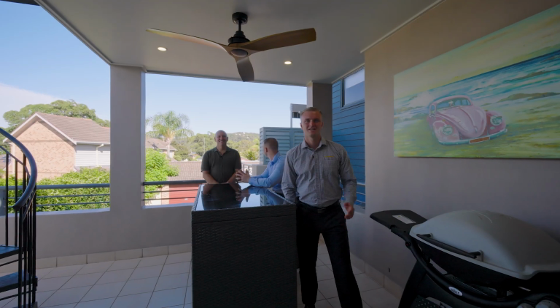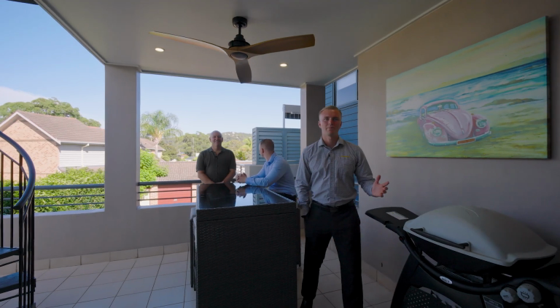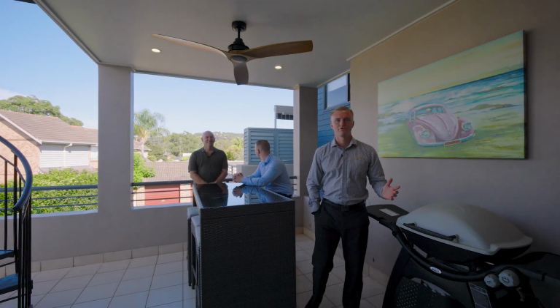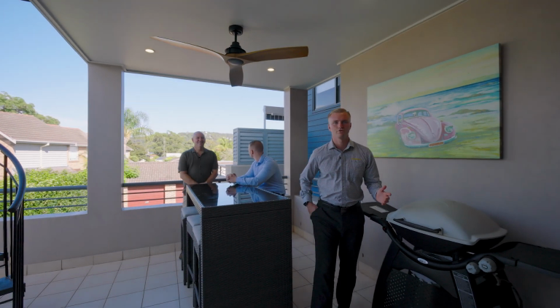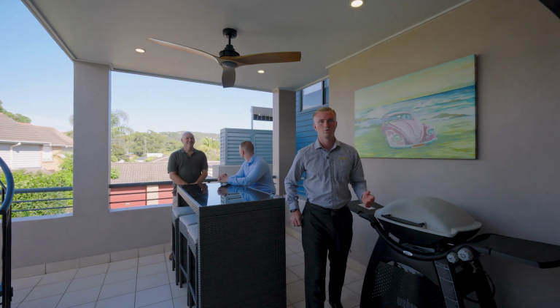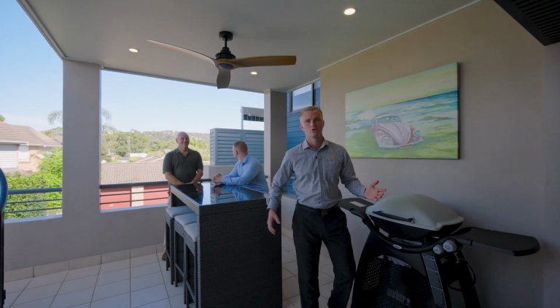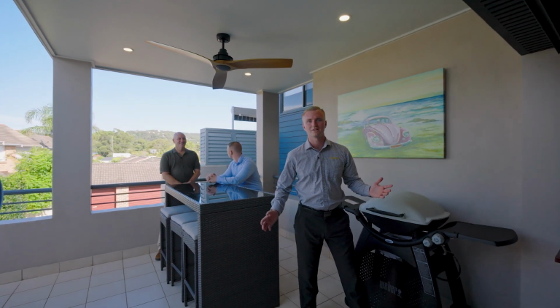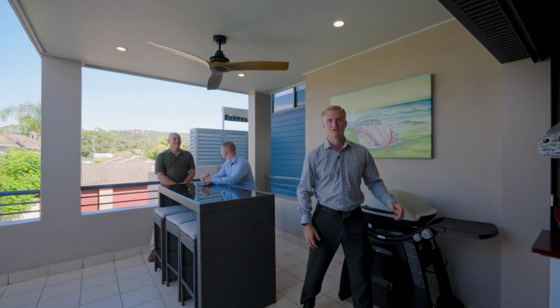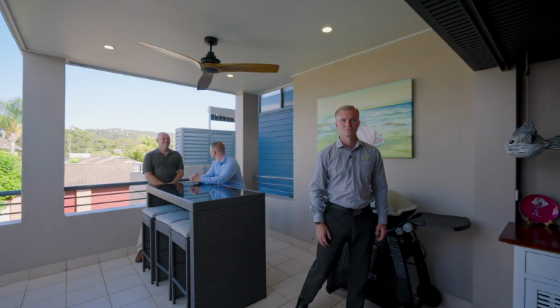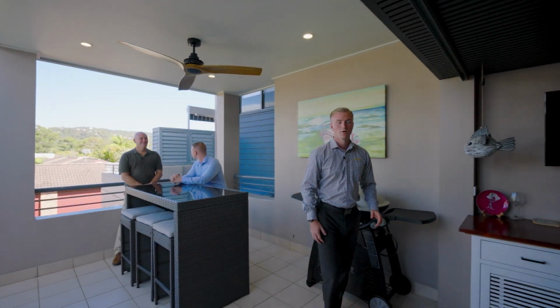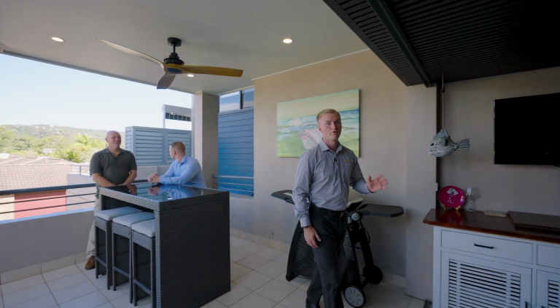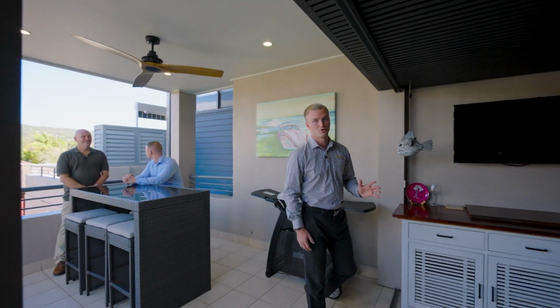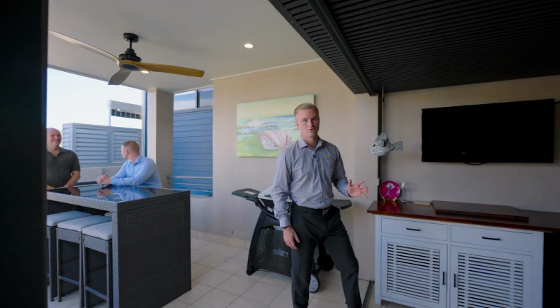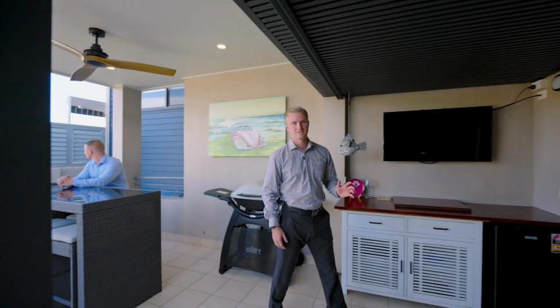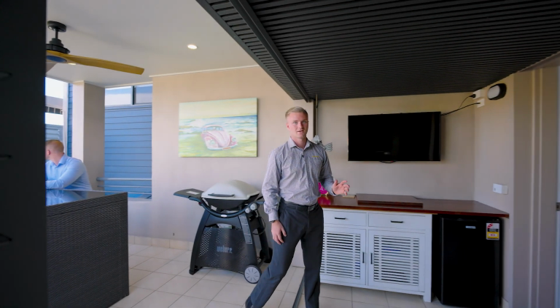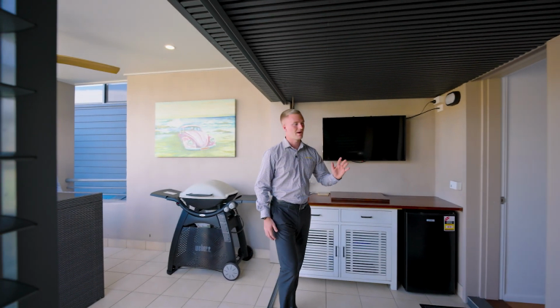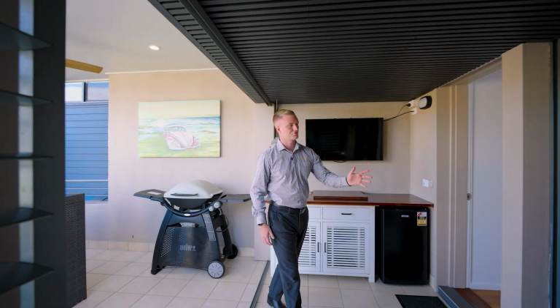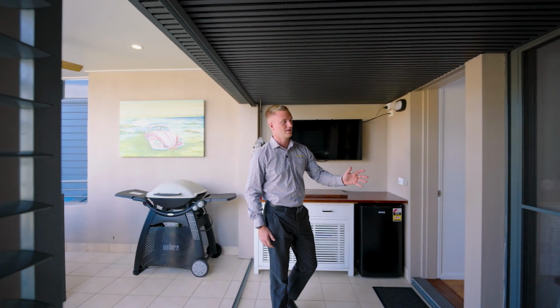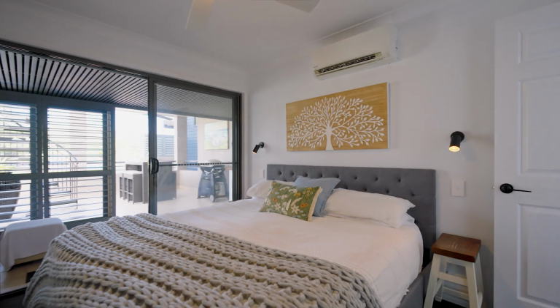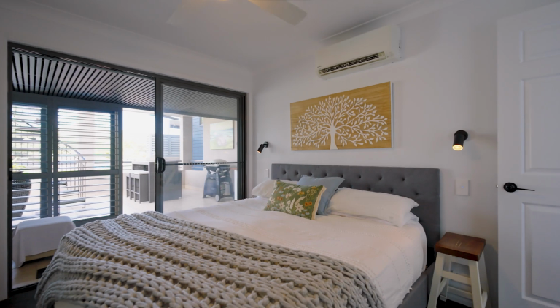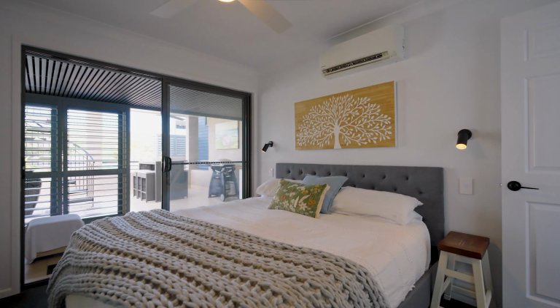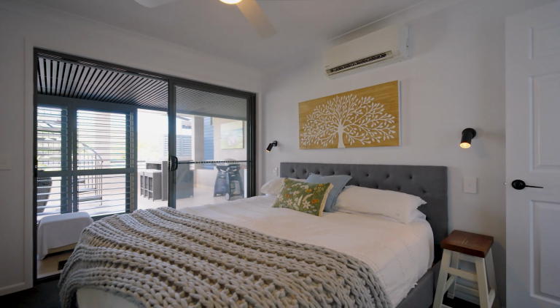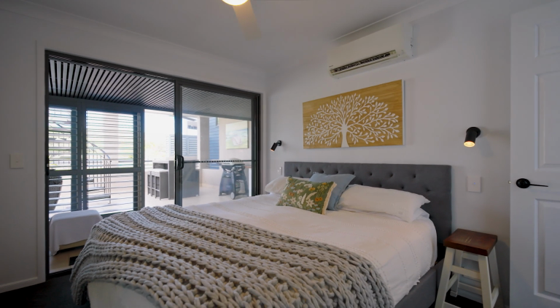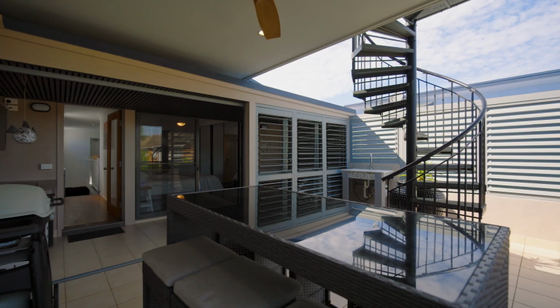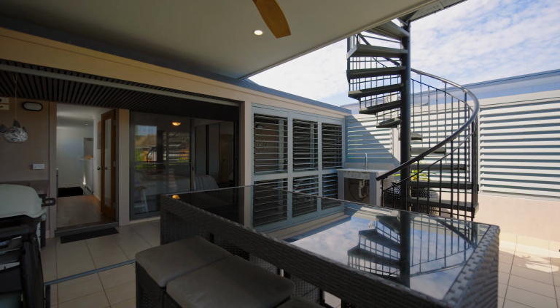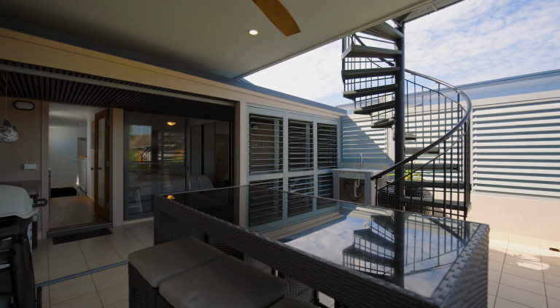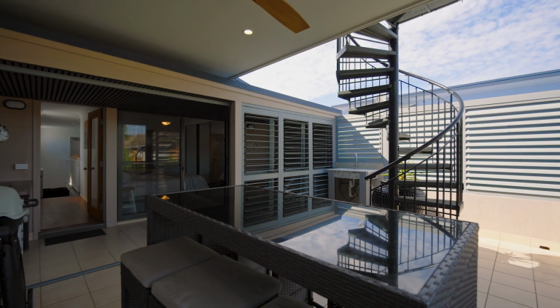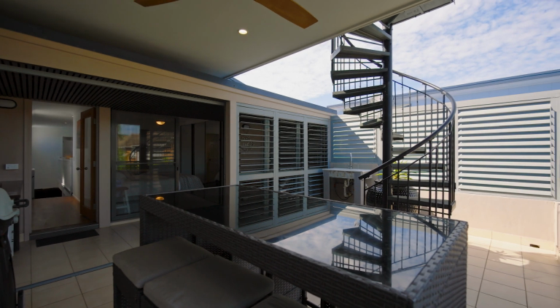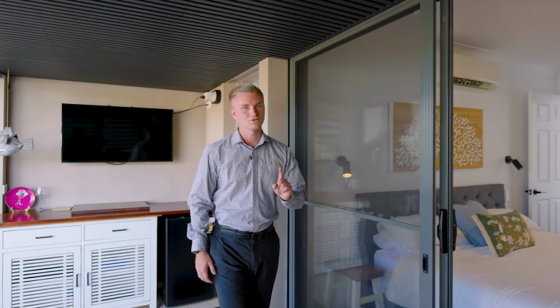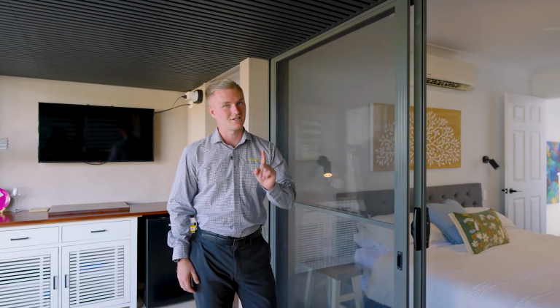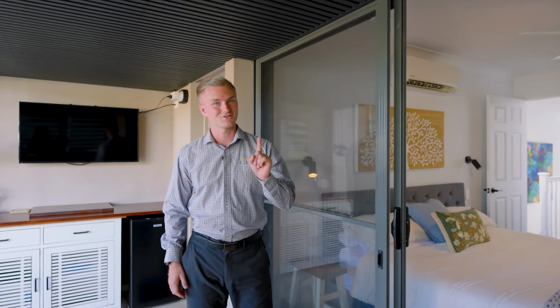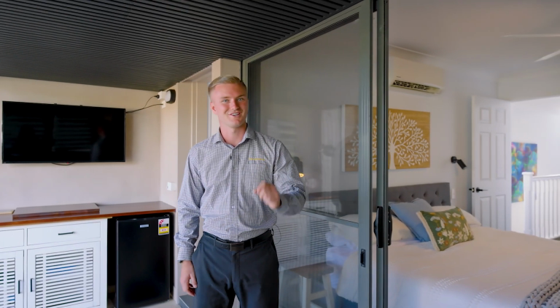Up here on the first floor, we have two great size bedrooms, both with beautiful en suites. The main bedroom here rolls out to this amazing outdoor entertainment area. I also have something else to show you.